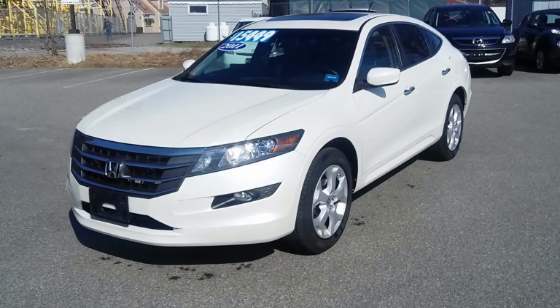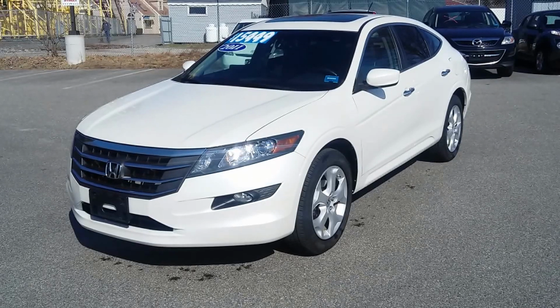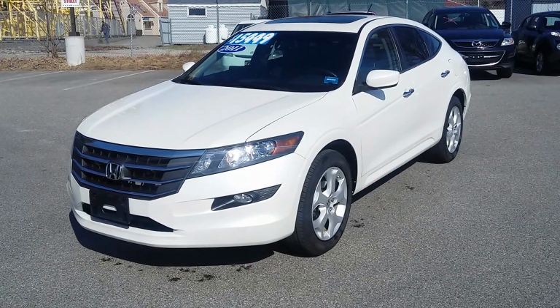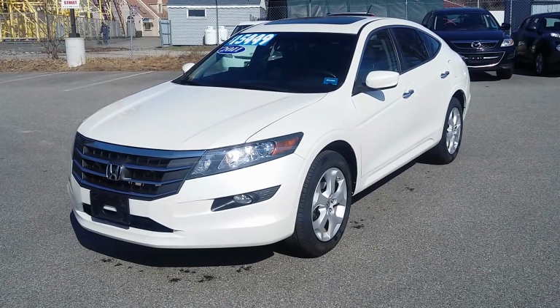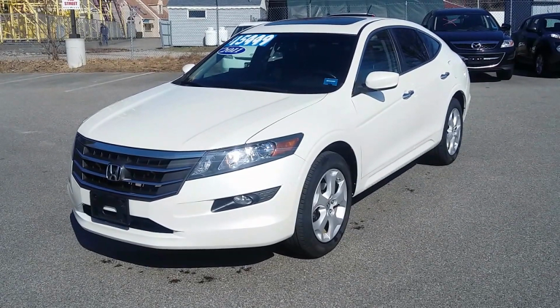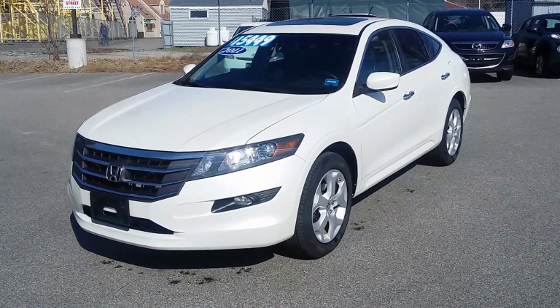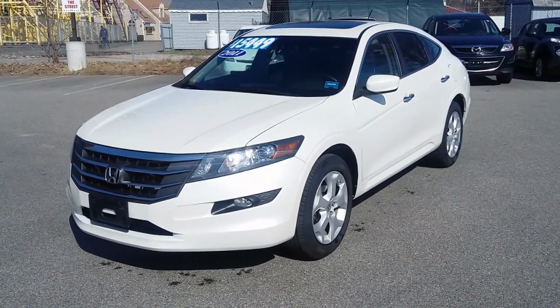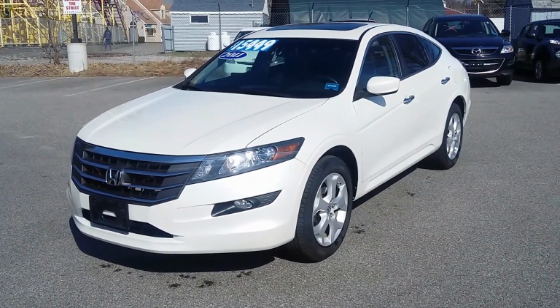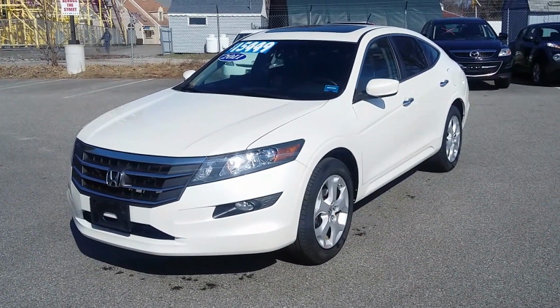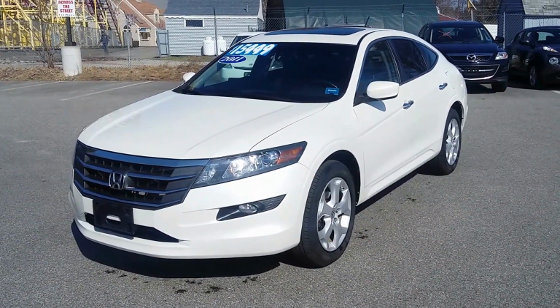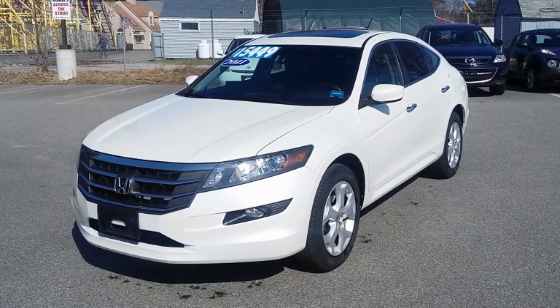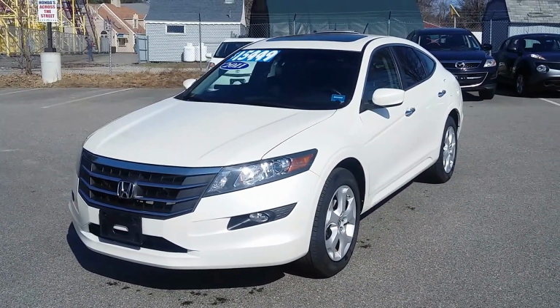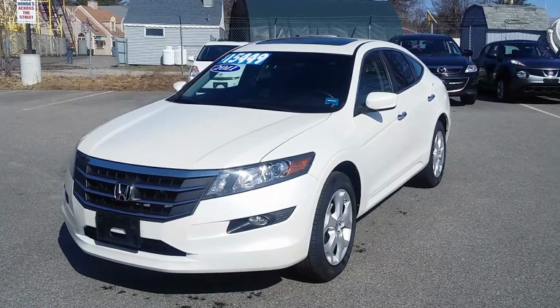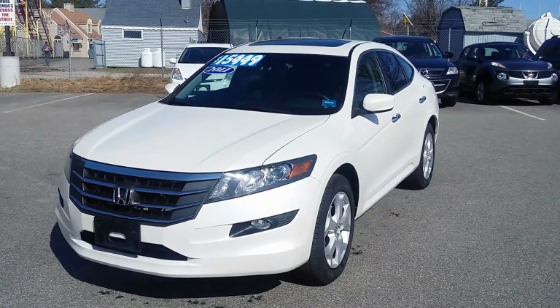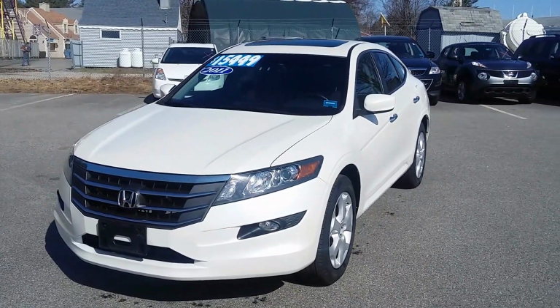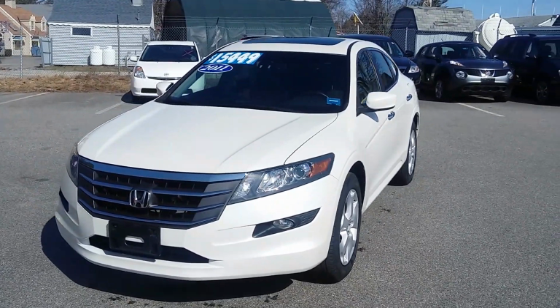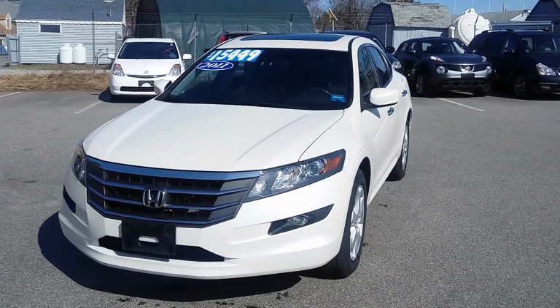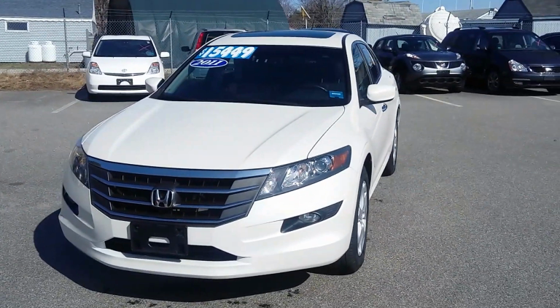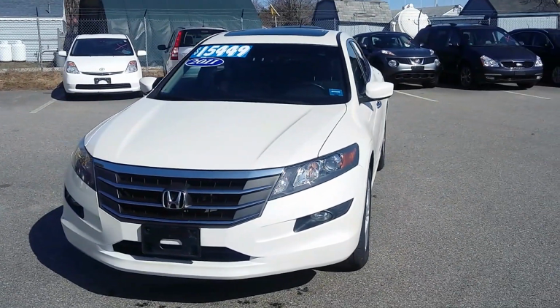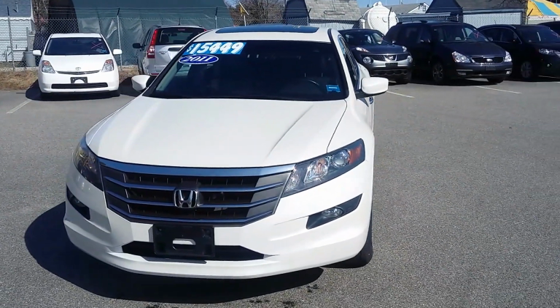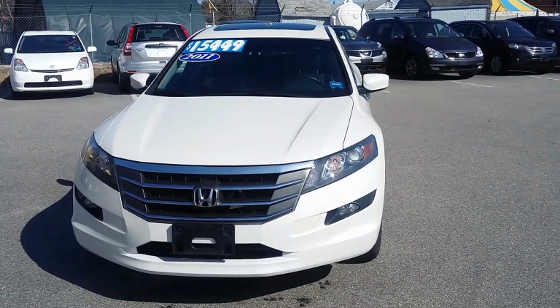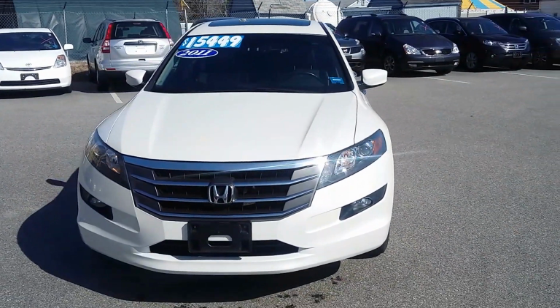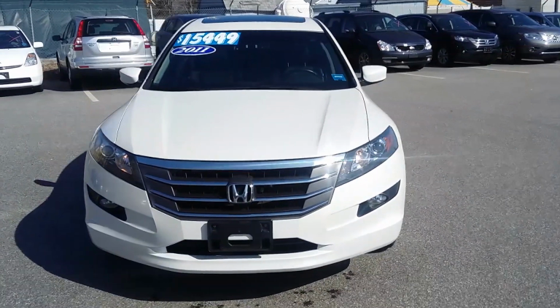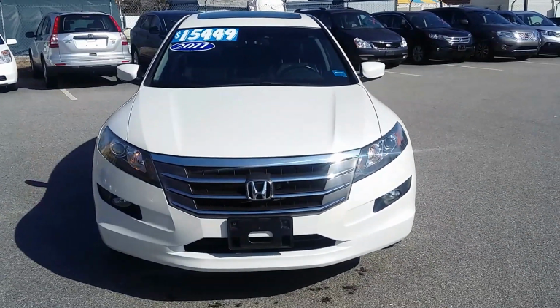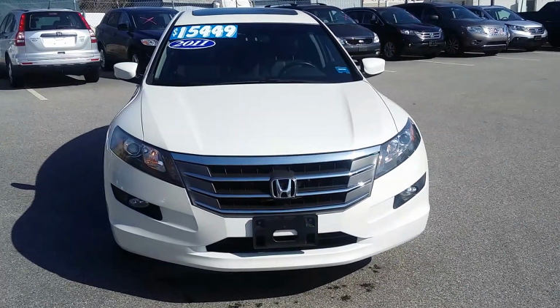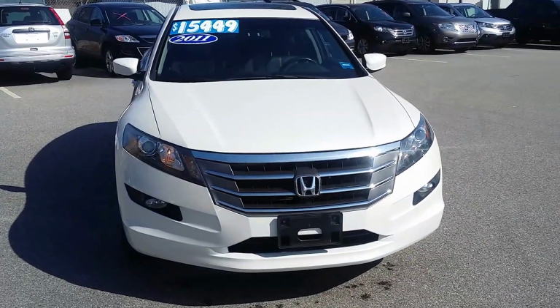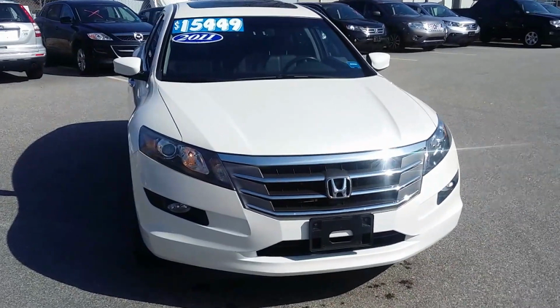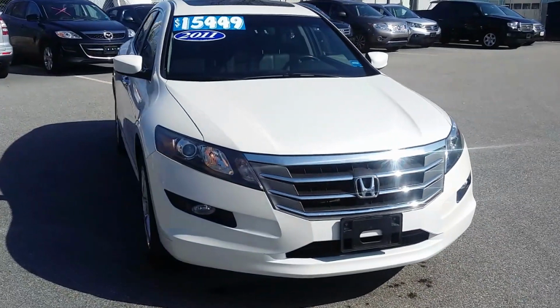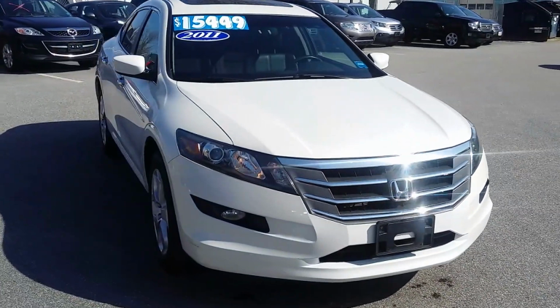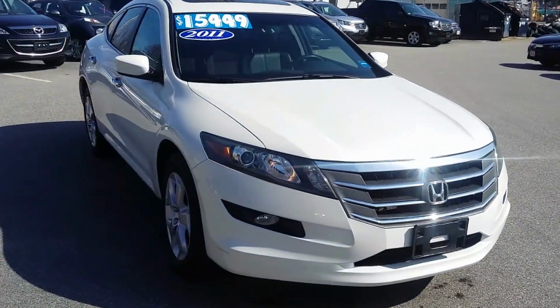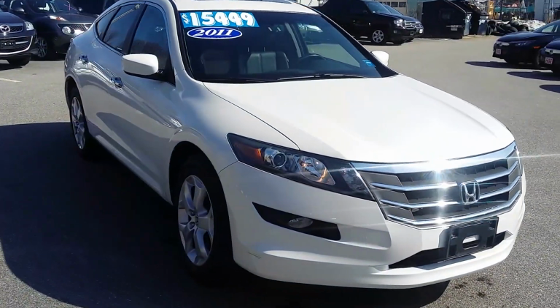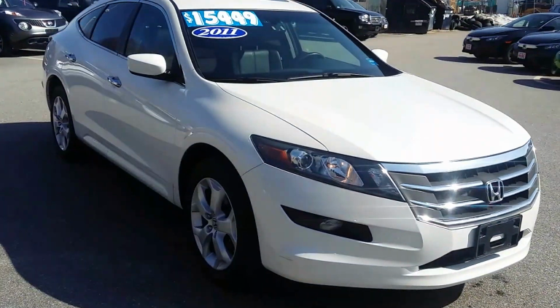Hi folks, Jeff Schumacher here at Prime Honda. I've got an amazing vehicle for you. This is a 2011 Honda Crosstour — a very rare vehicle, and getting rarer by the day. These are beautiful cars, and this one here is a fantastic specimen.